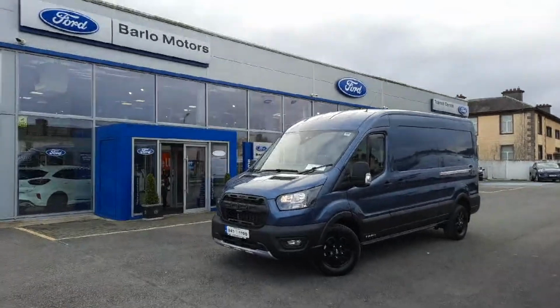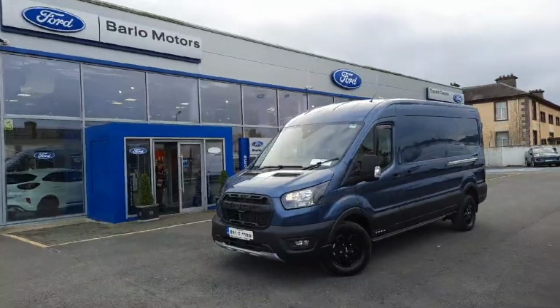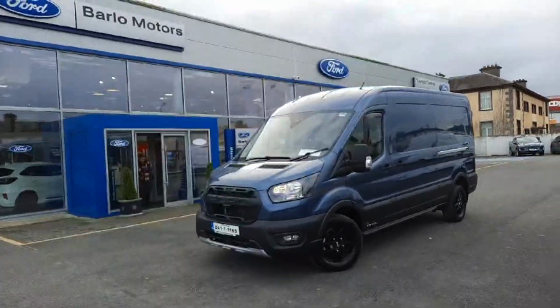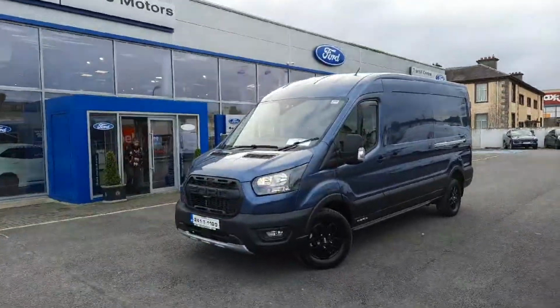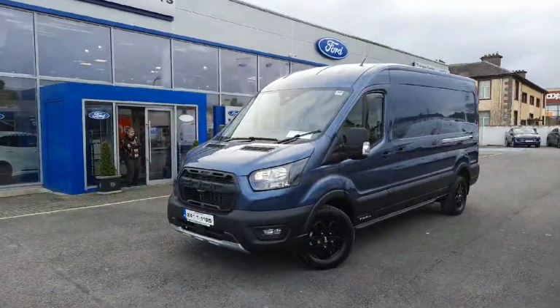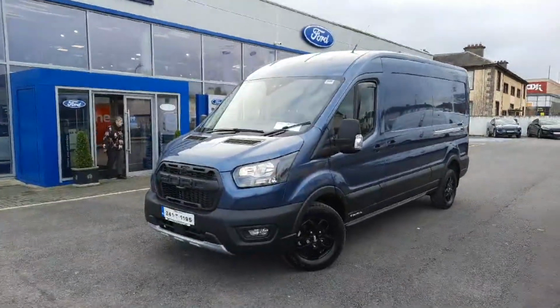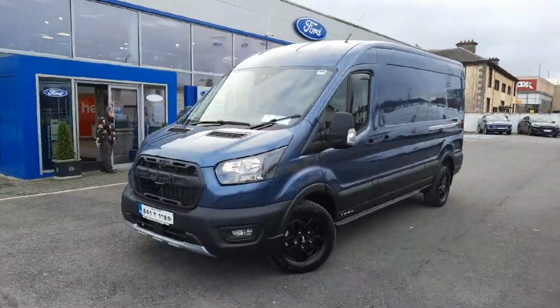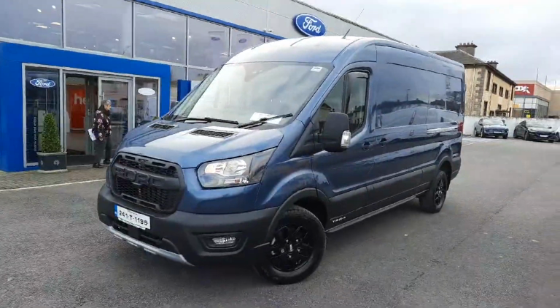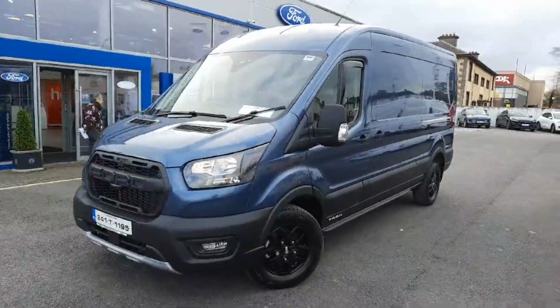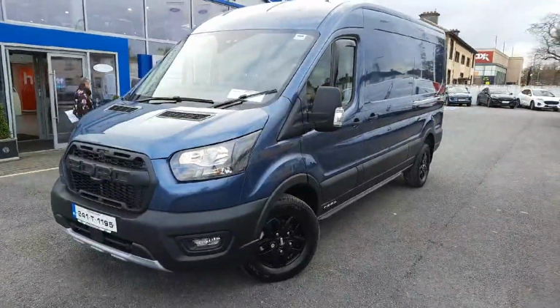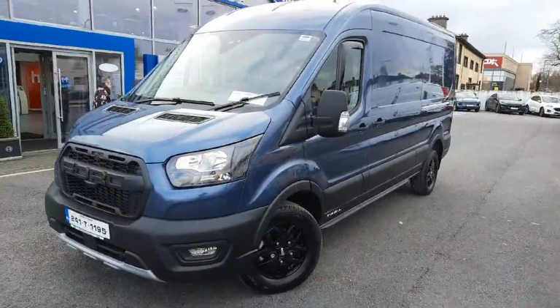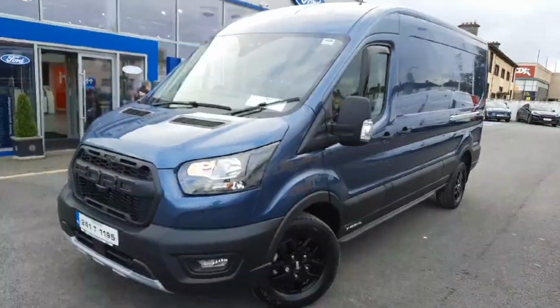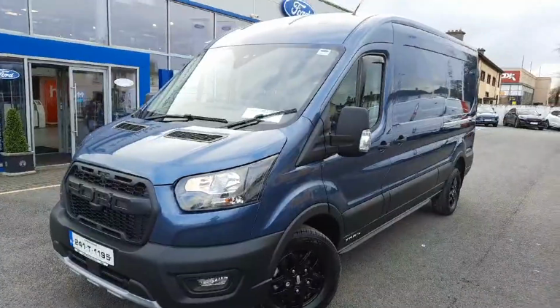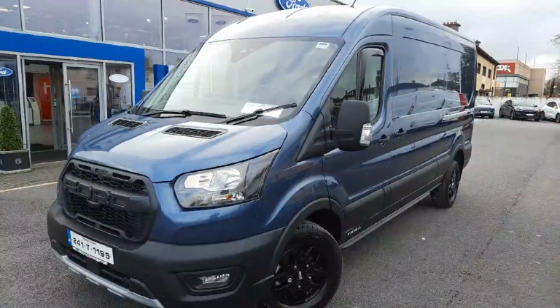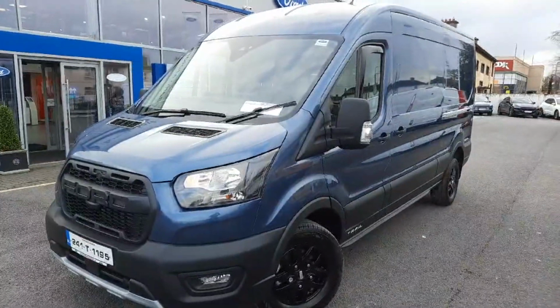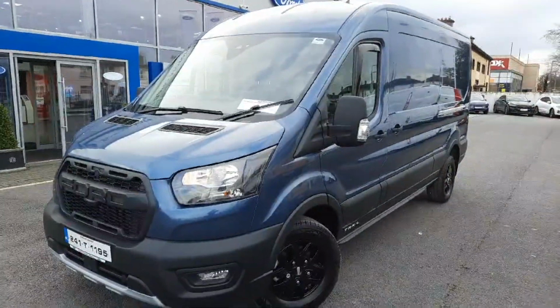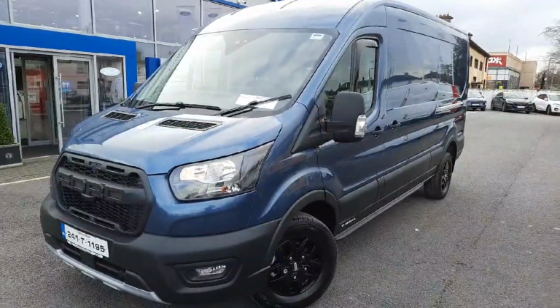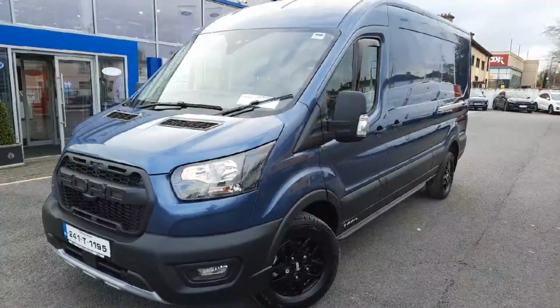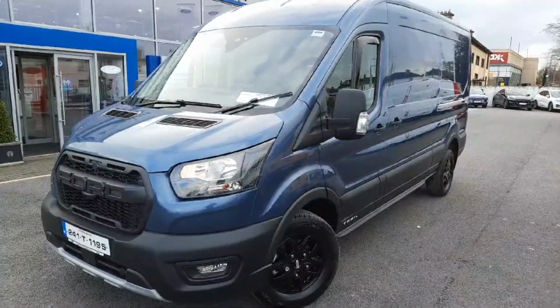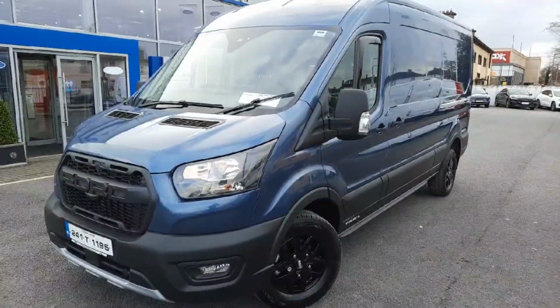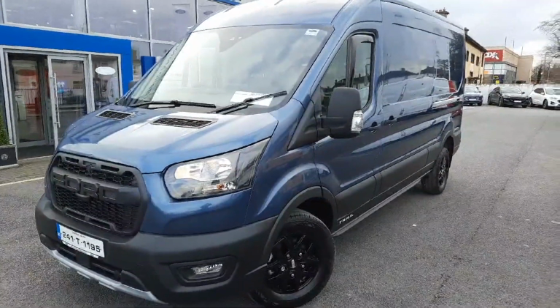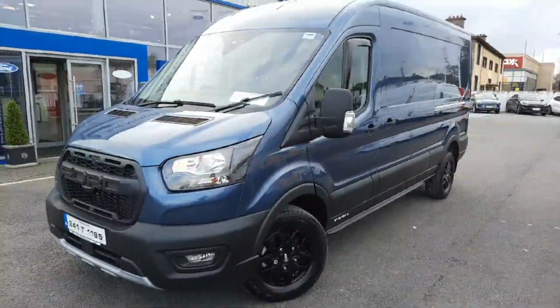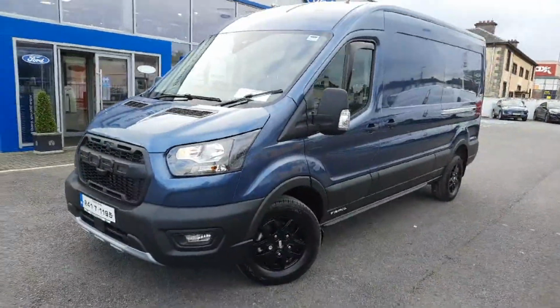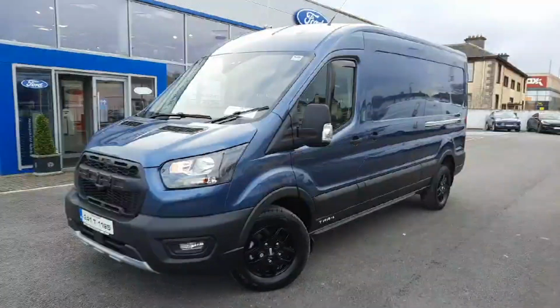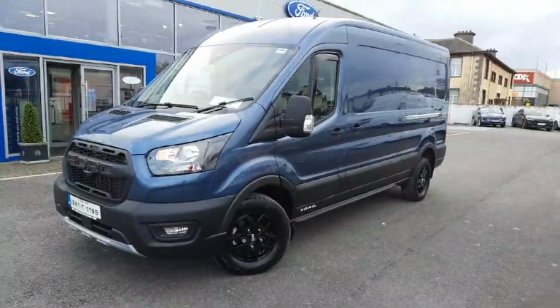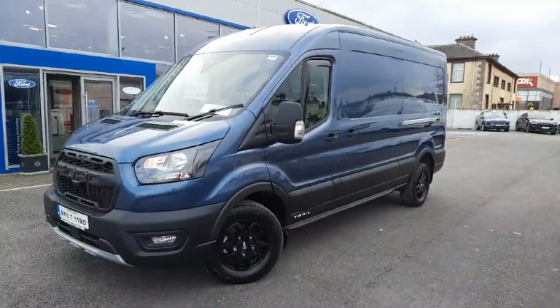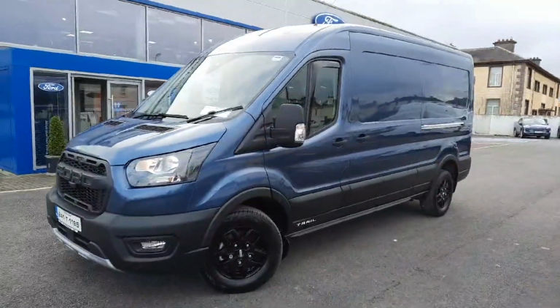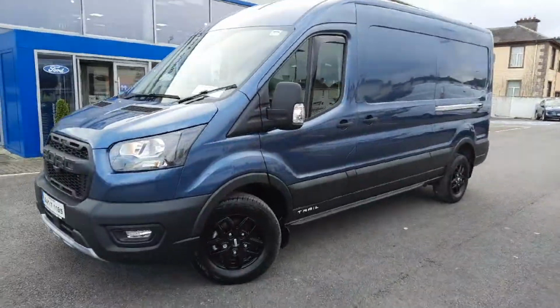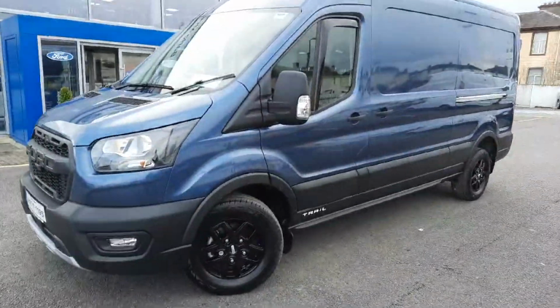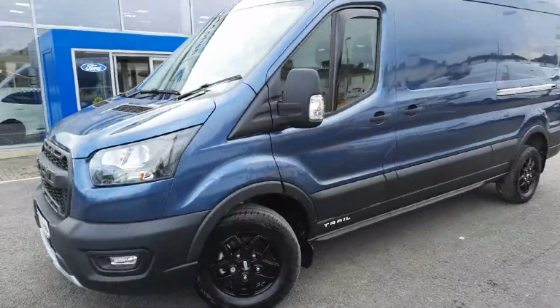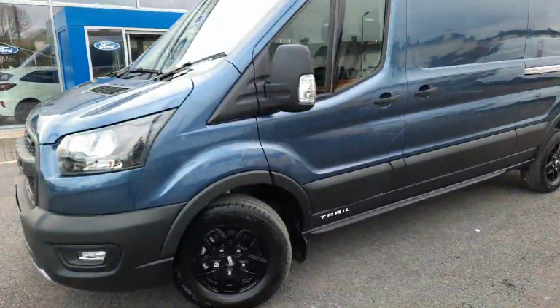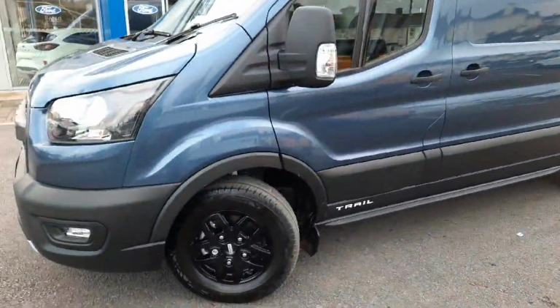Good afternoon, Colin here from Barlow Motors Clonmel, hope you're well. Something slightly different to show you — hopefully it'll all fit in the frame of the camera. This is our demo, it's just been registered: a 241 Ford Transit 350 Trail.